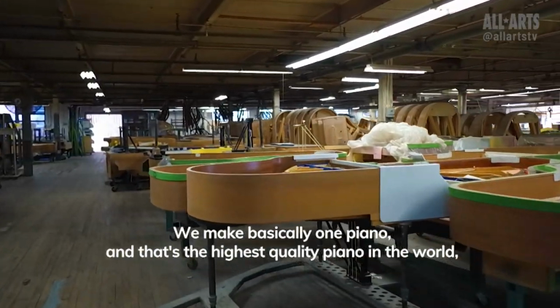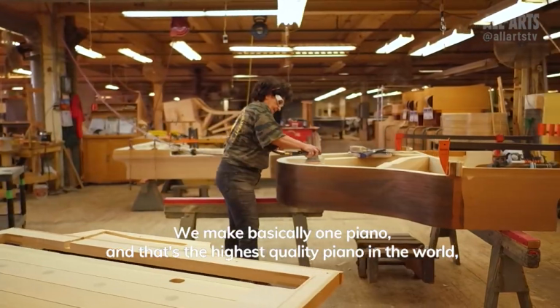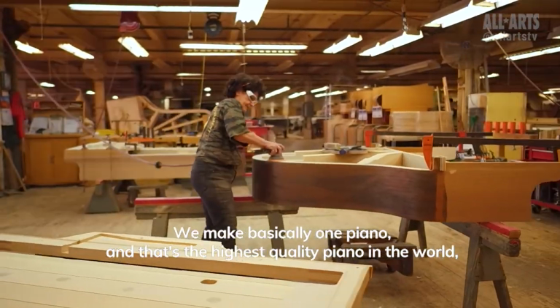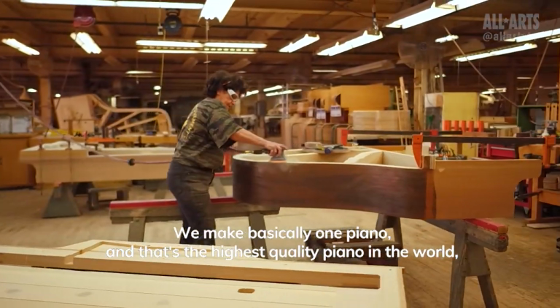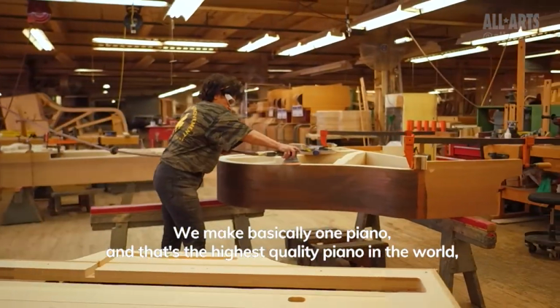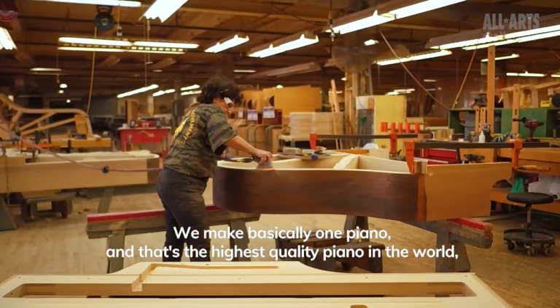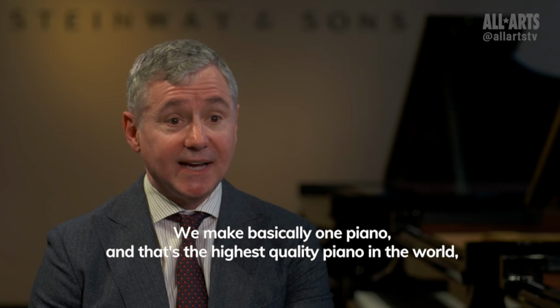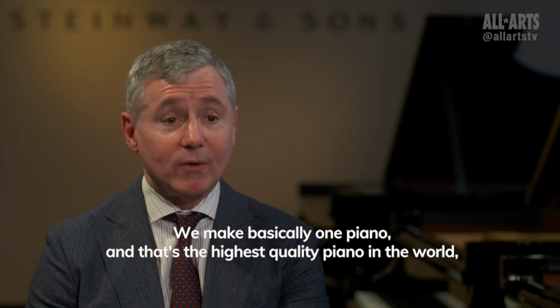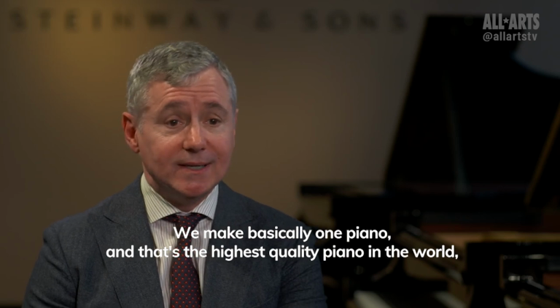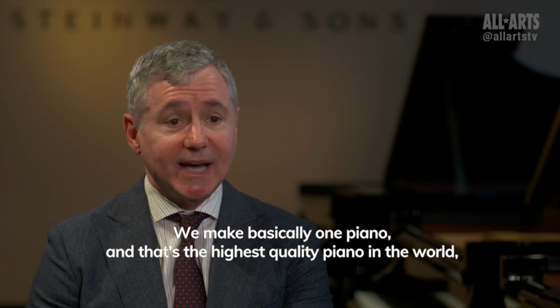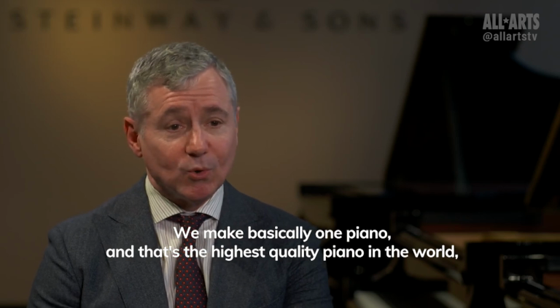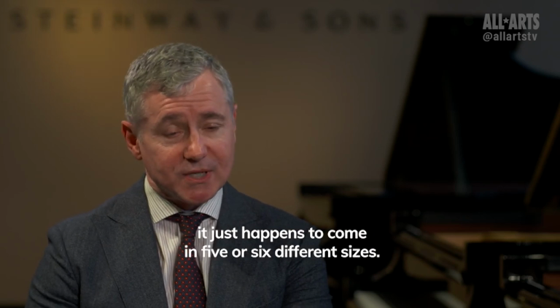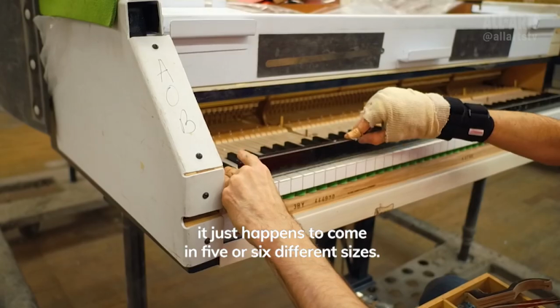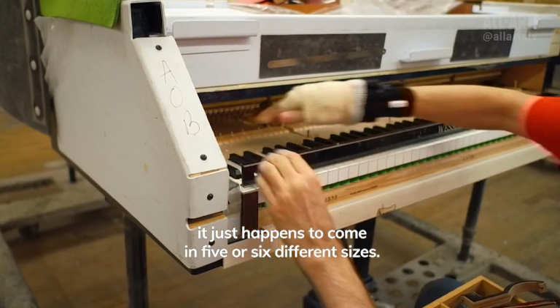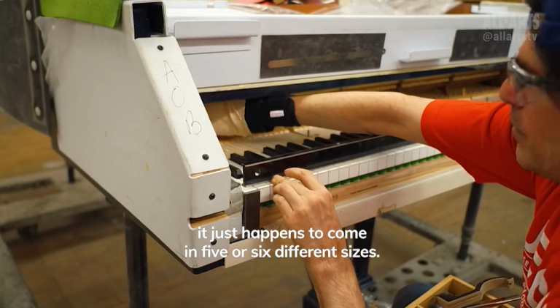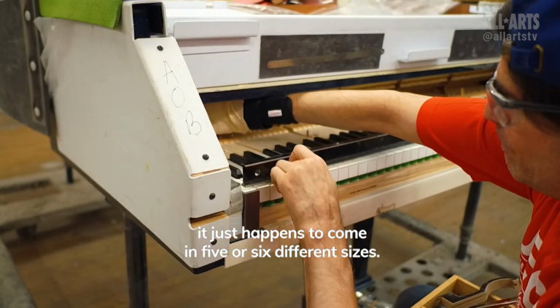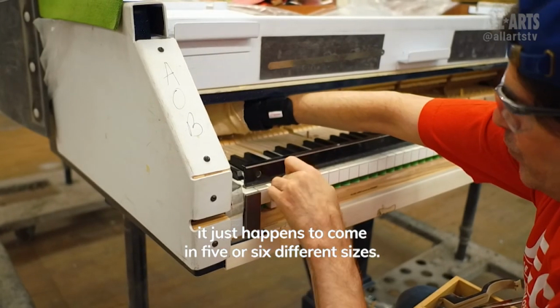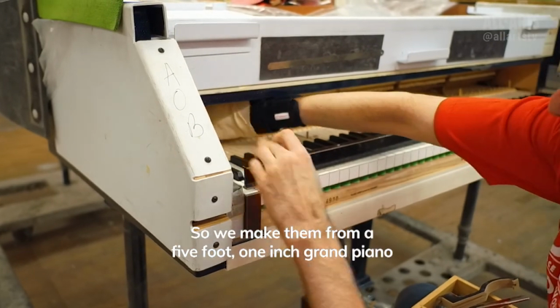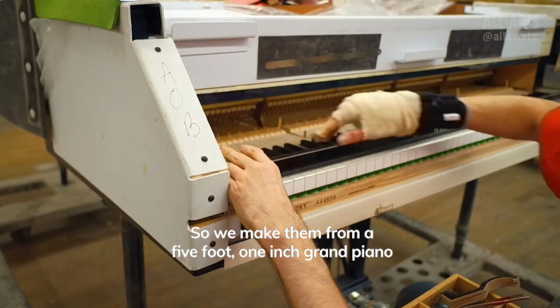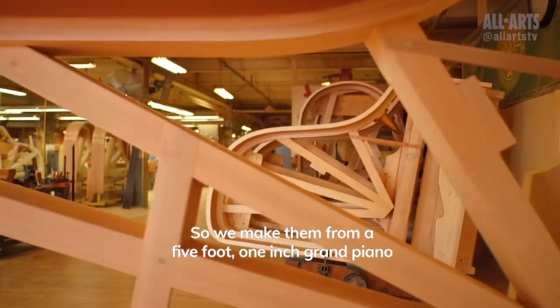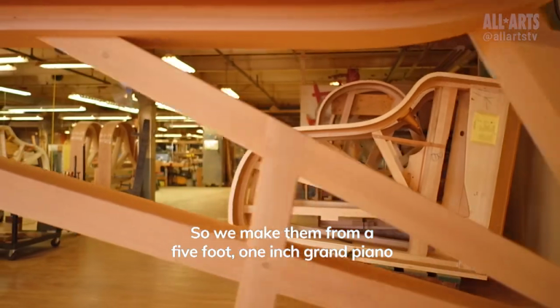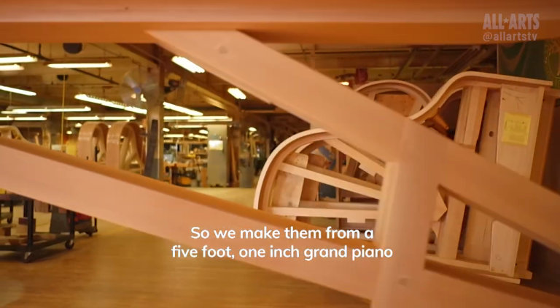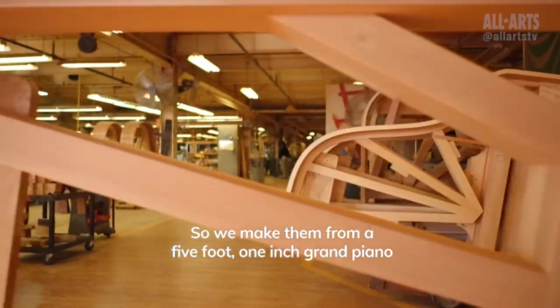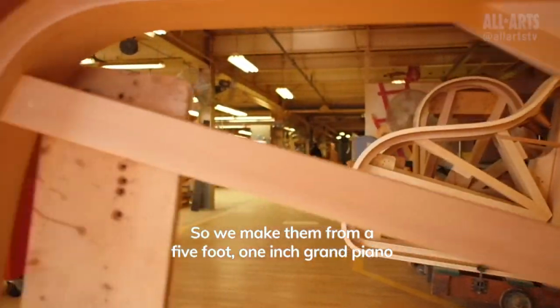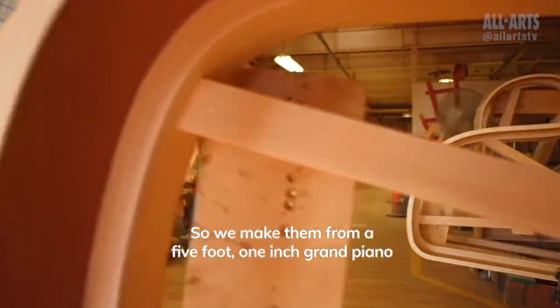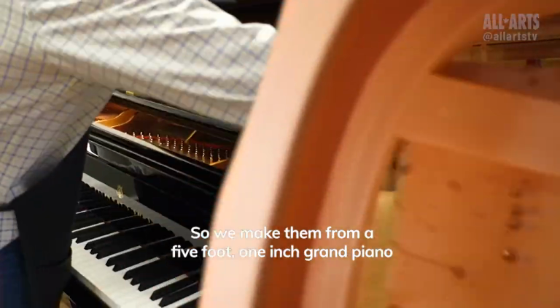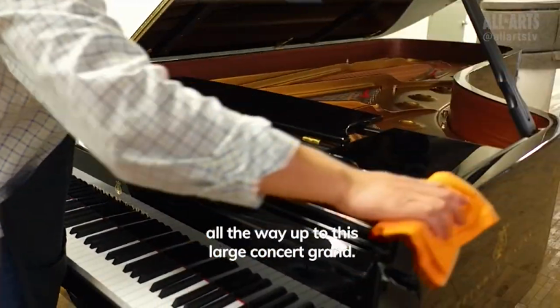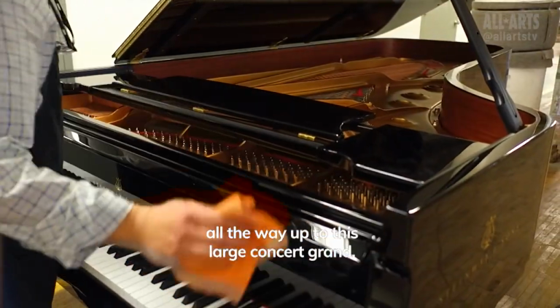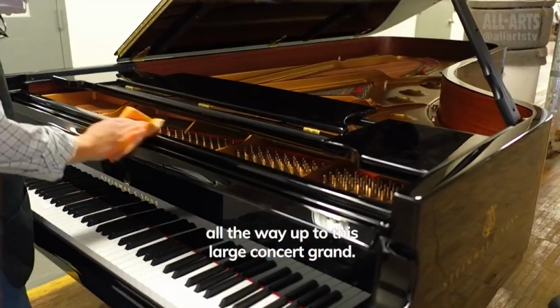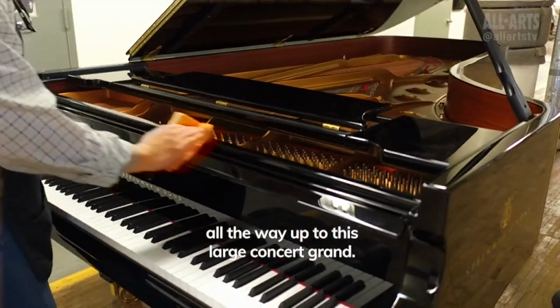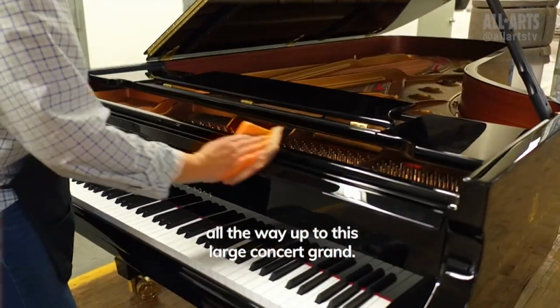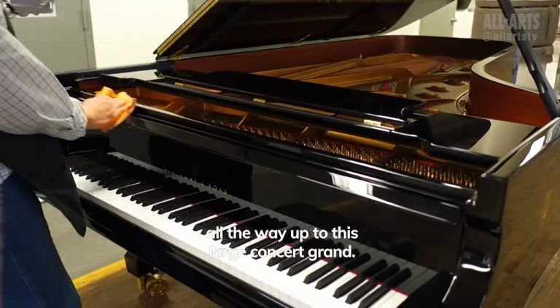We make basically one piano, and that's the highest quality piano in the world. It just happens to come in five or six different sizes, so we make them from a five-foot-one-inch grand piano all the way up to this large concert grand.